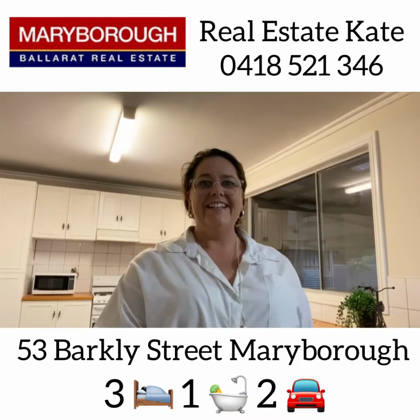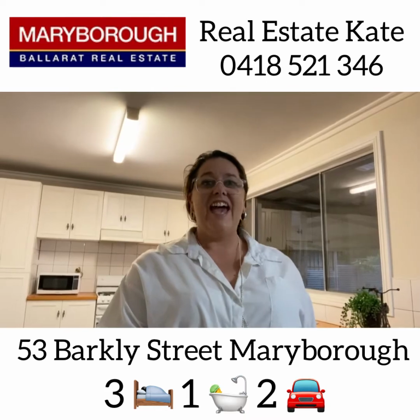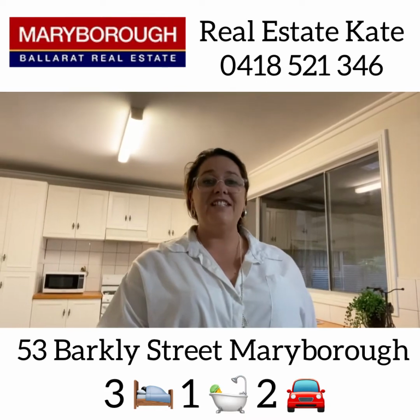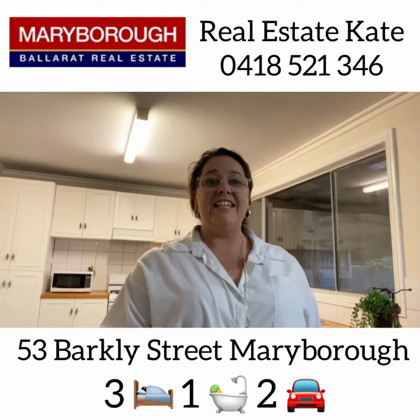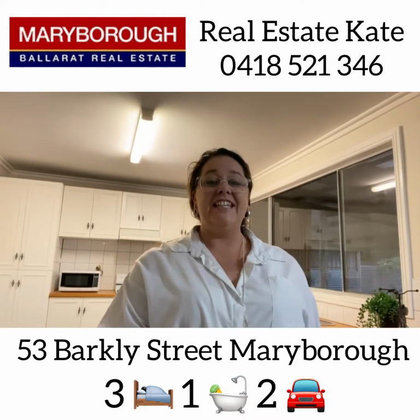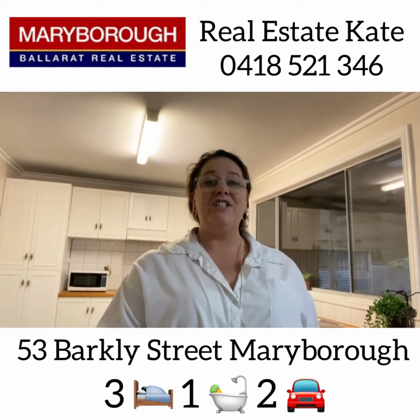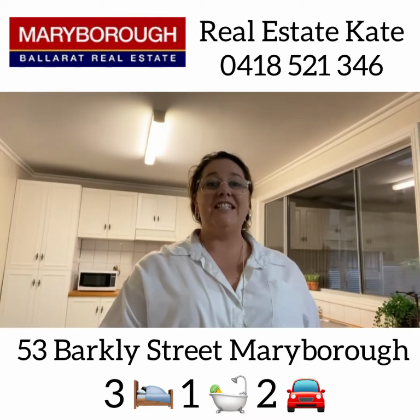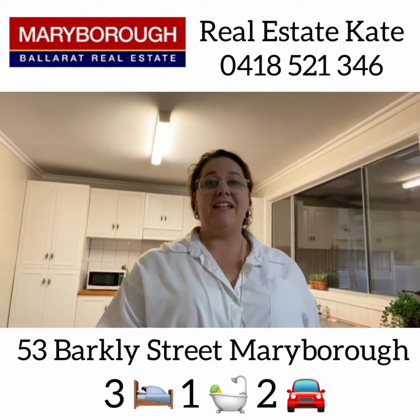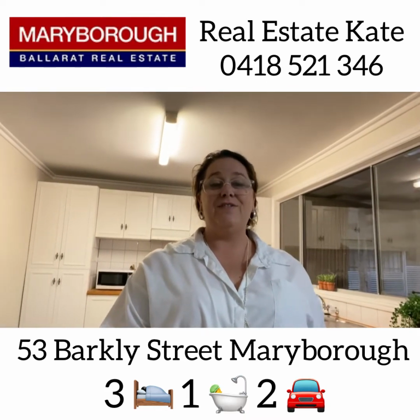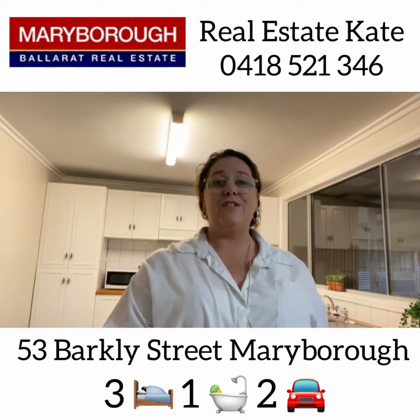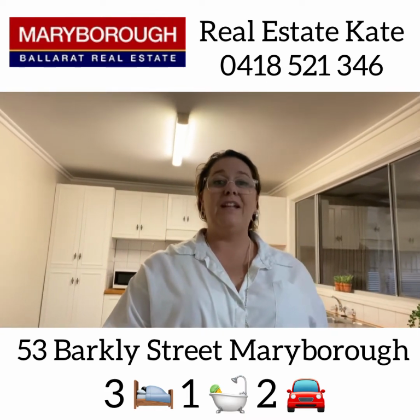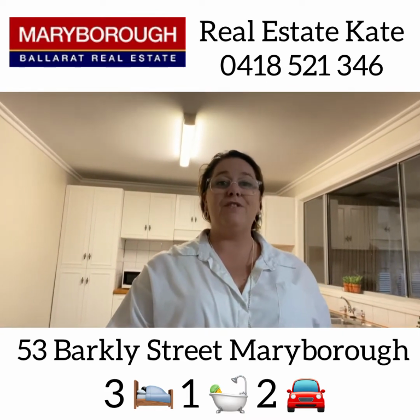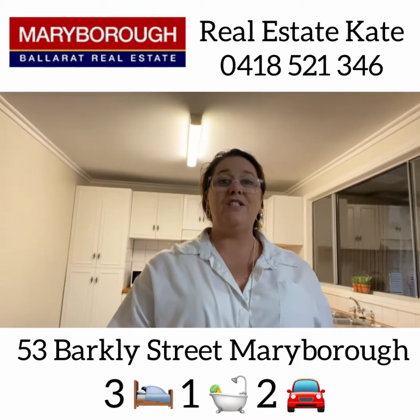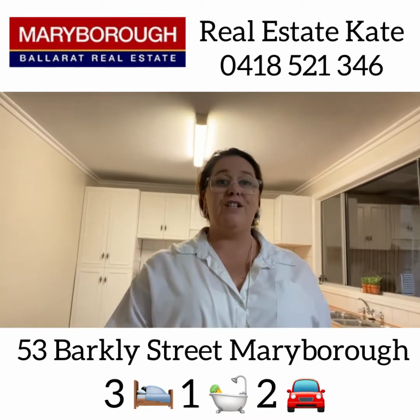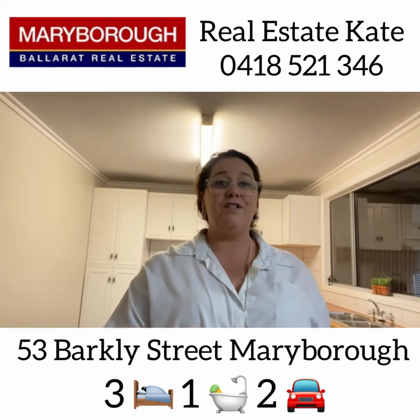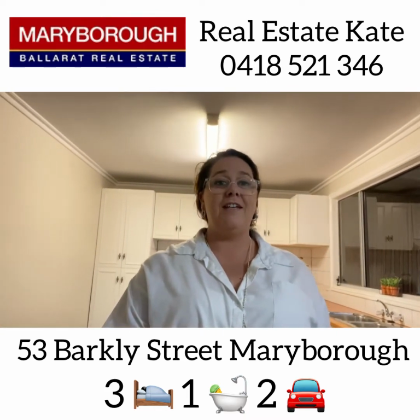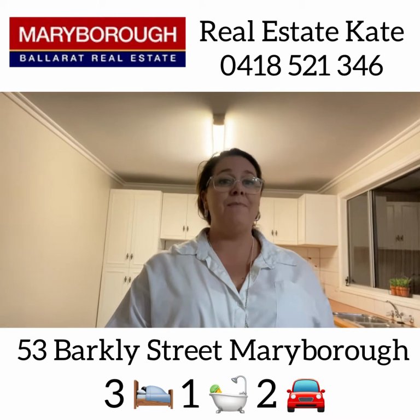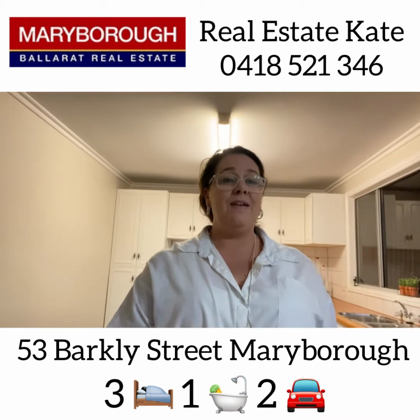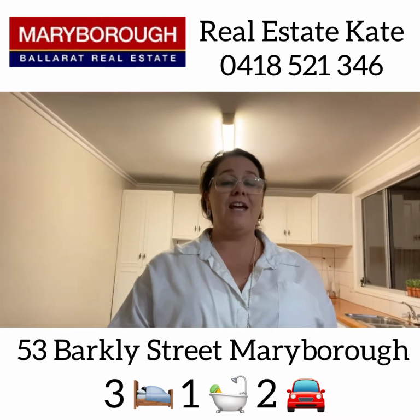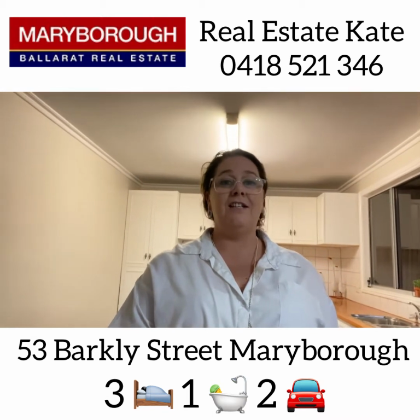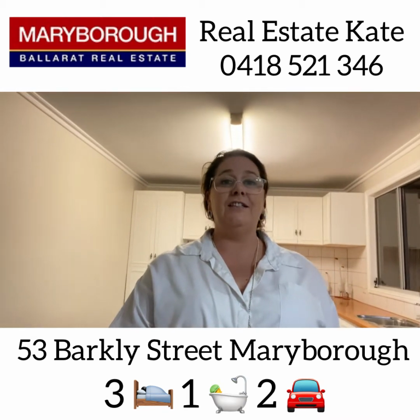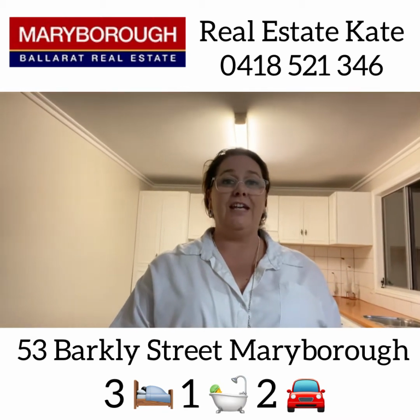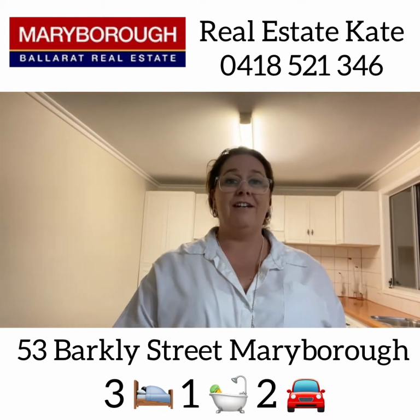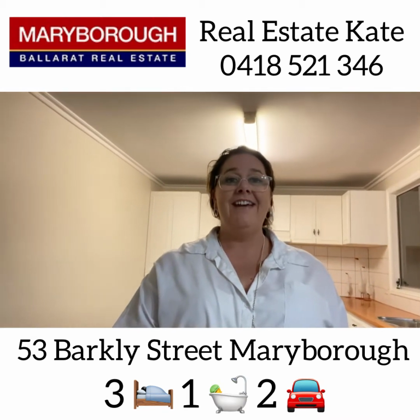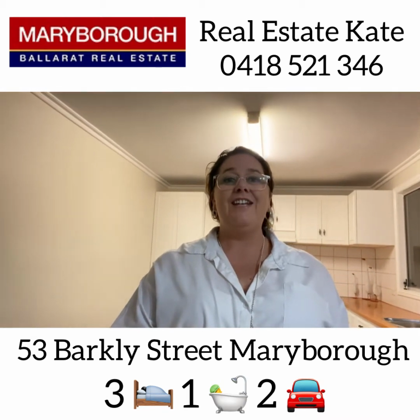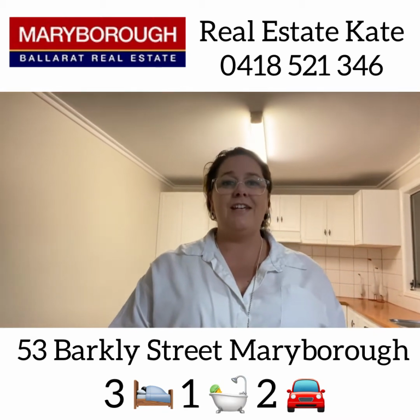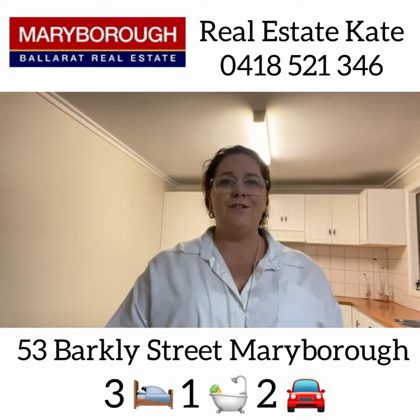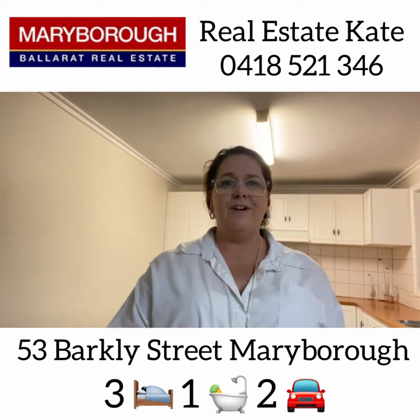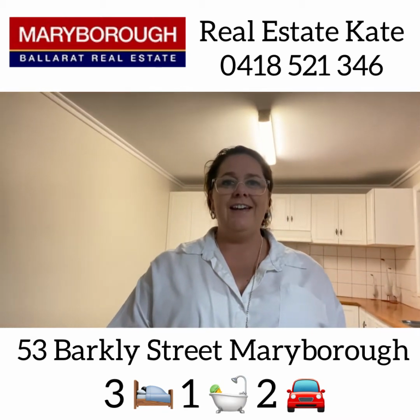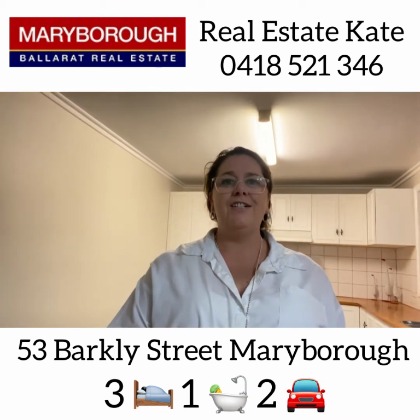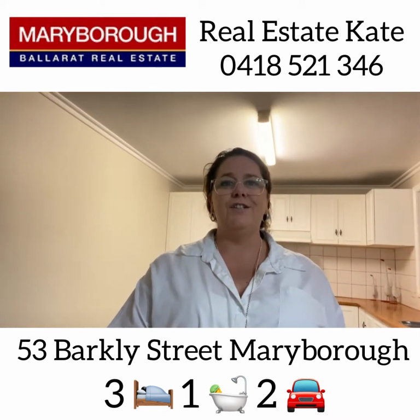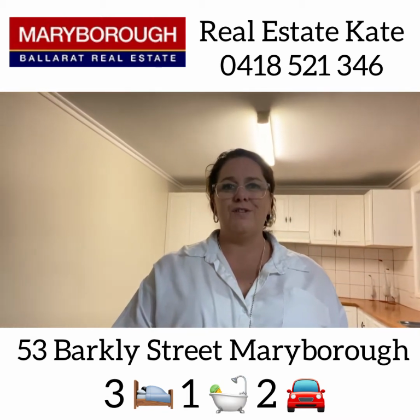As you can see here the kitchen is expansive — it's got plenty of space for kitchen, dining and maybe even another little living area. It's got a gas log fire and lots of storage.